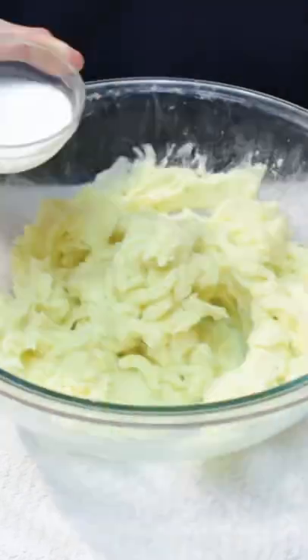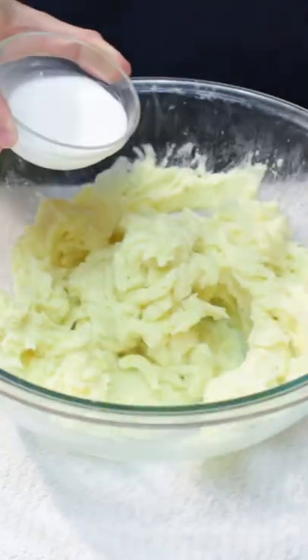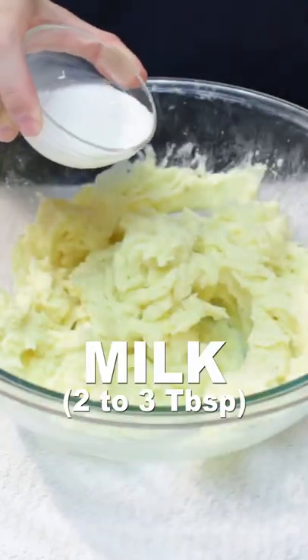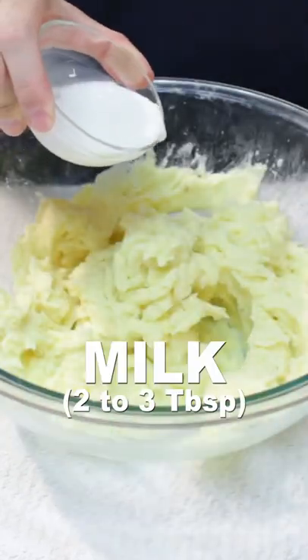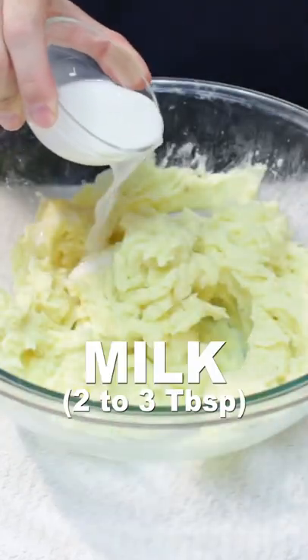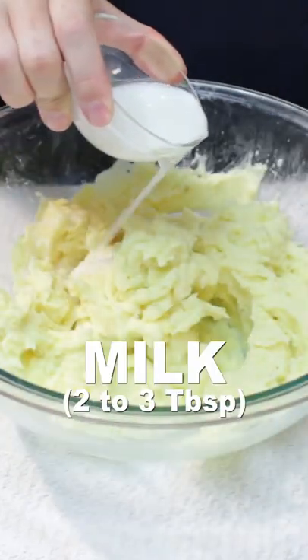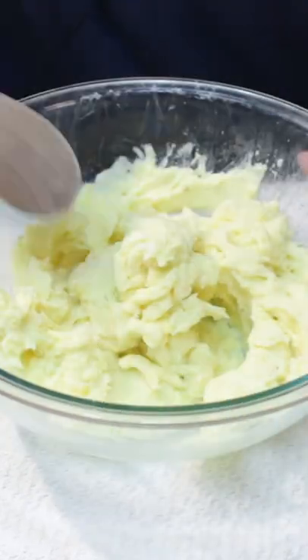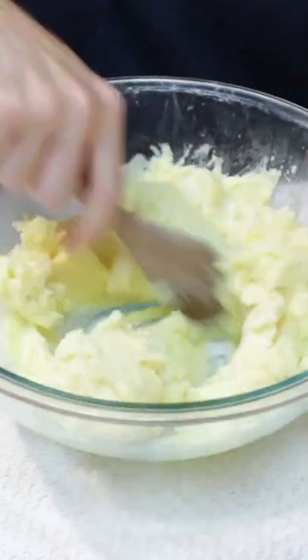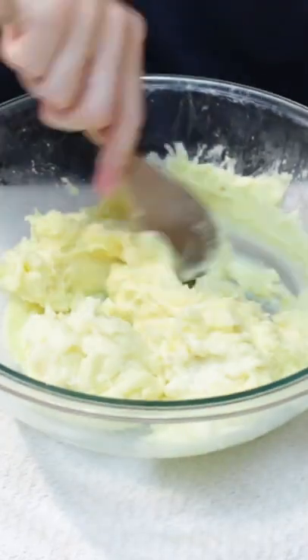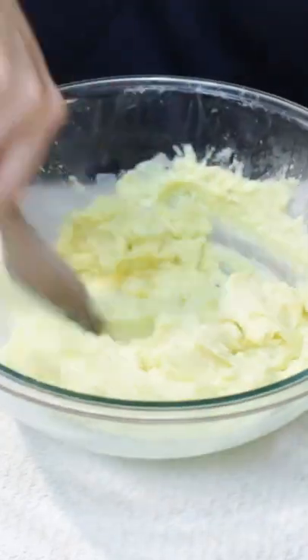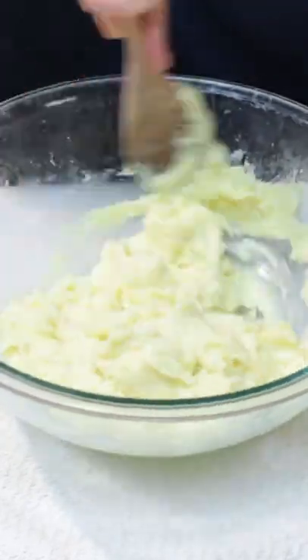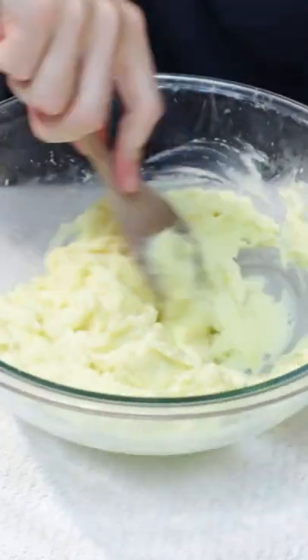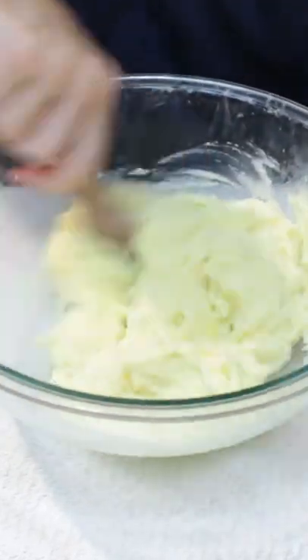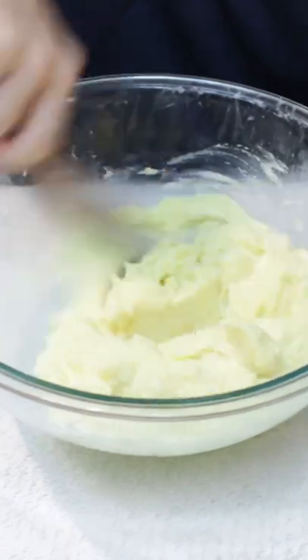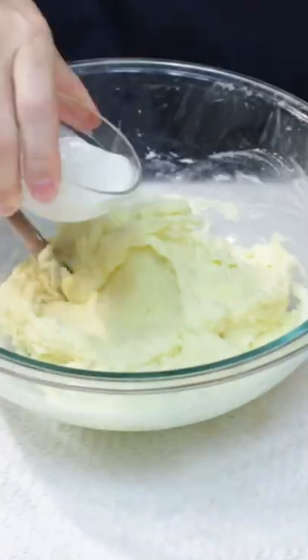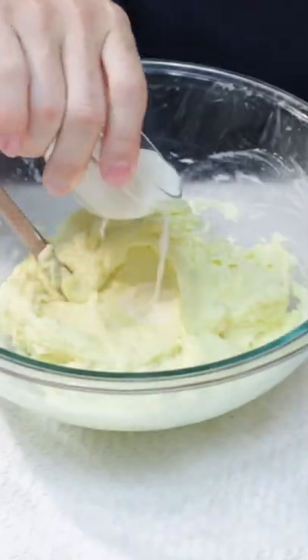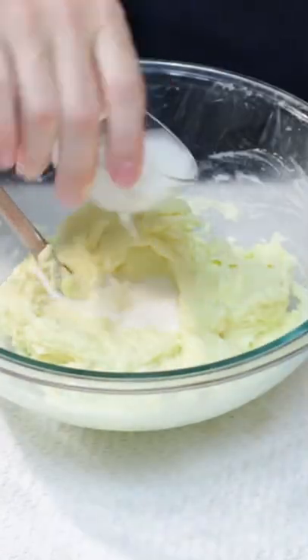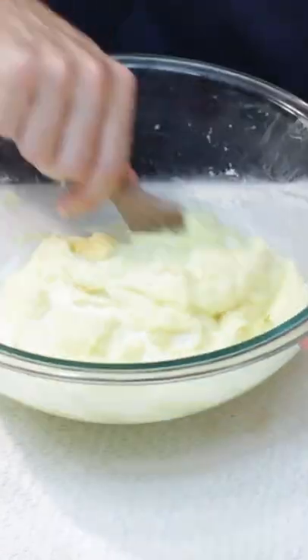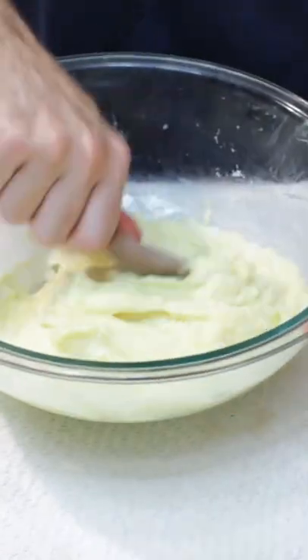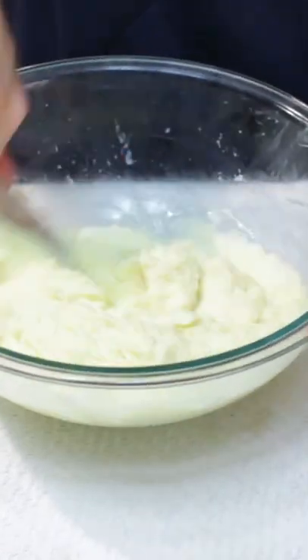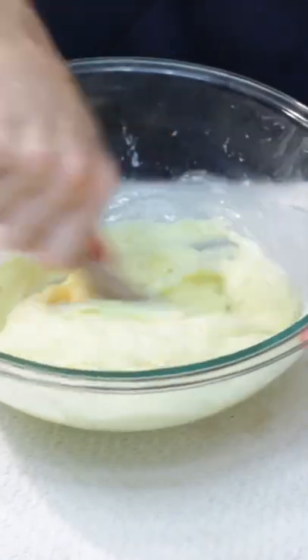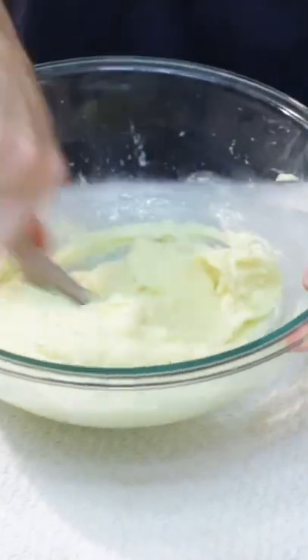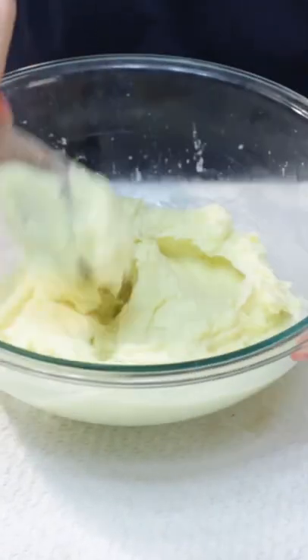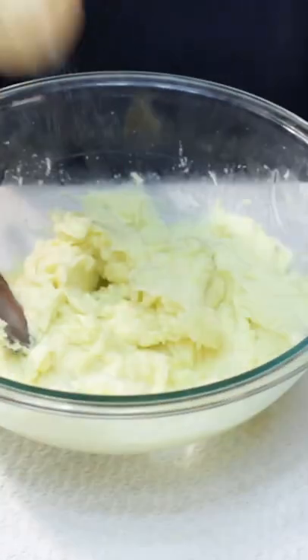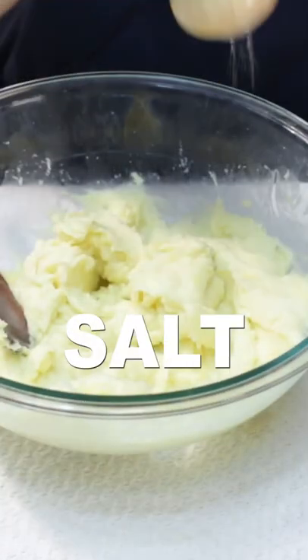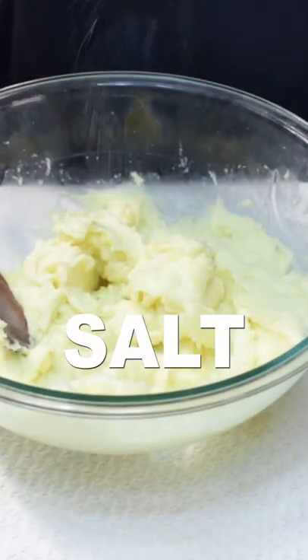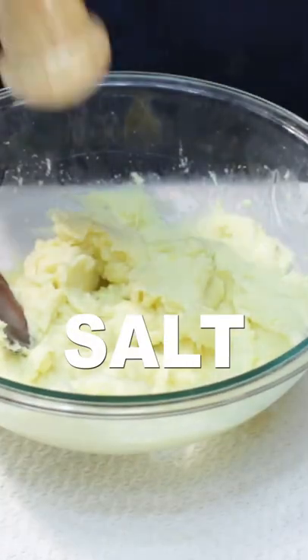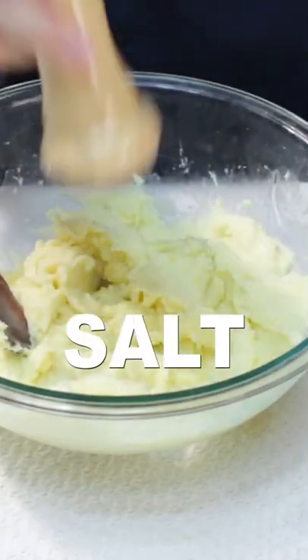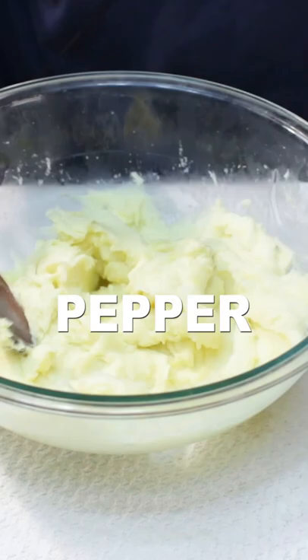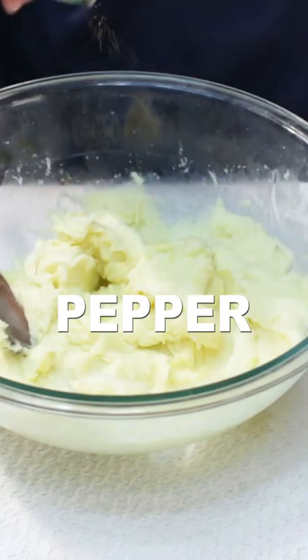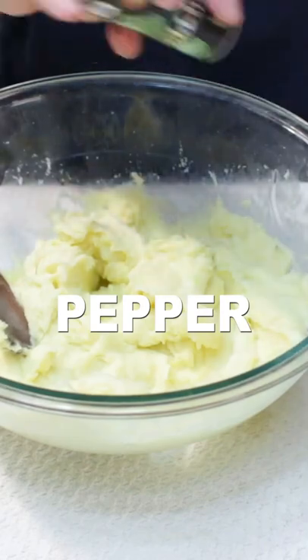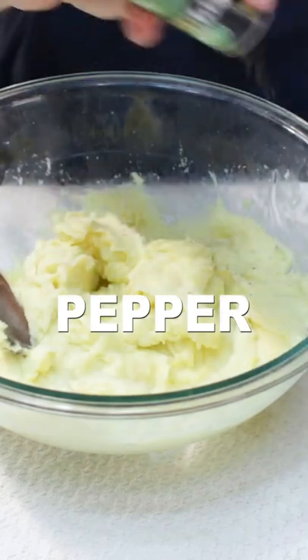Add two to three tablespoons of milk and stir until you get your desired consistency. Add a bit of salt and a bit of pepper to taste.